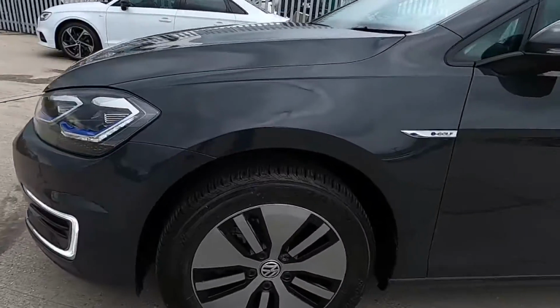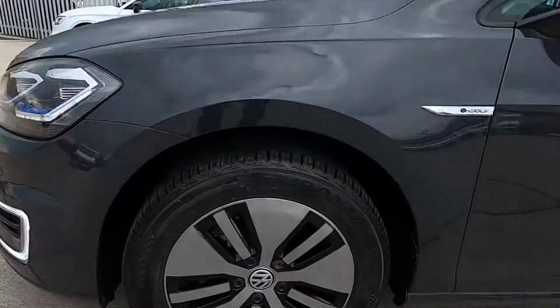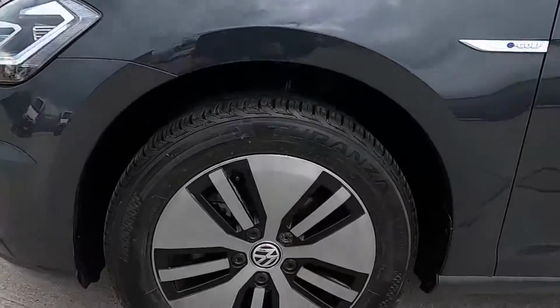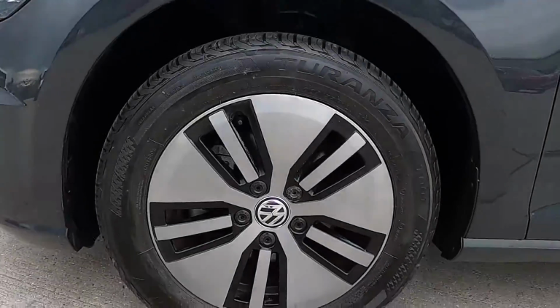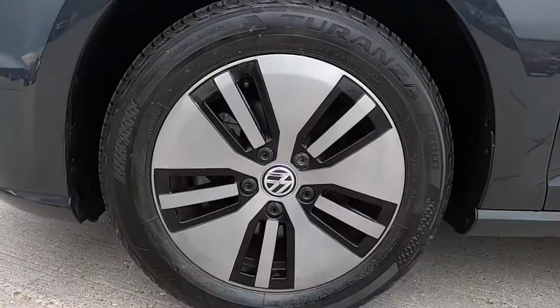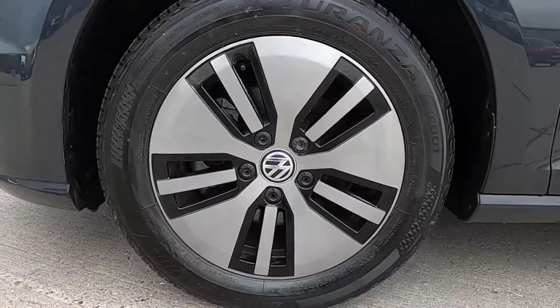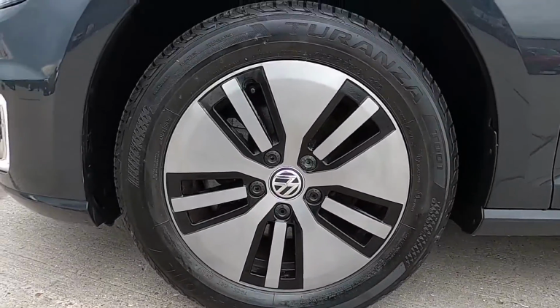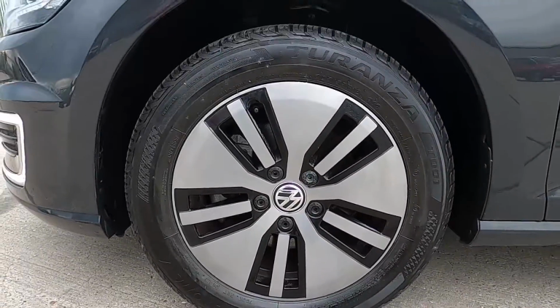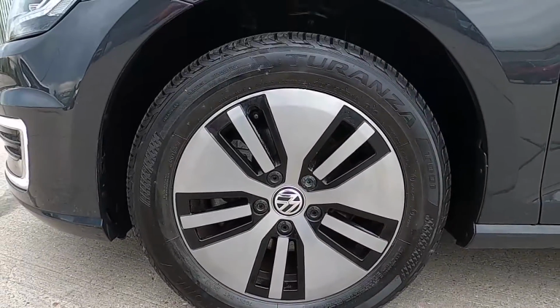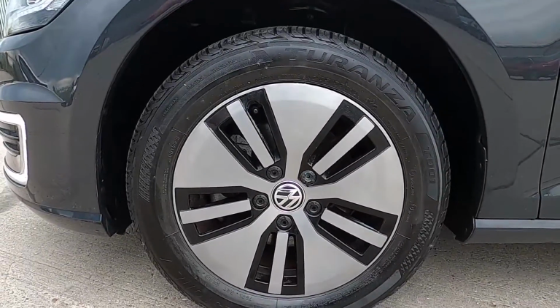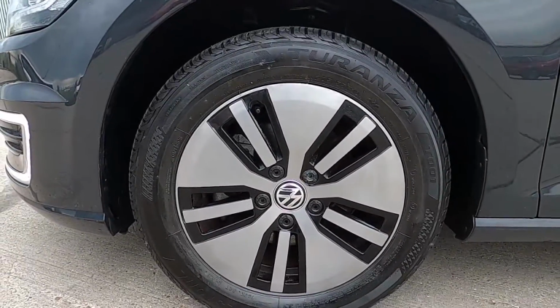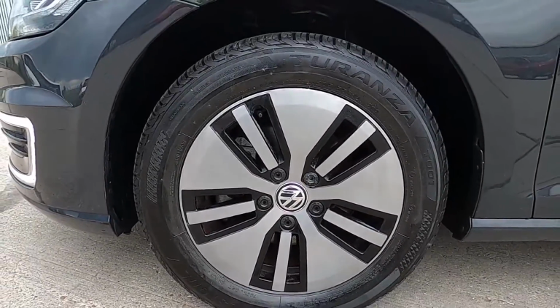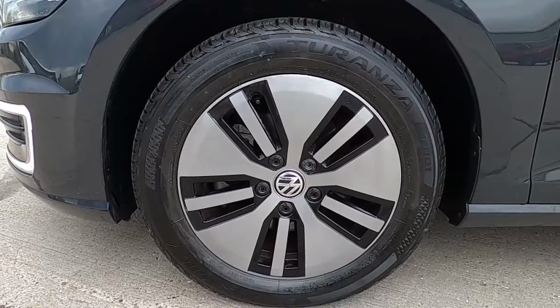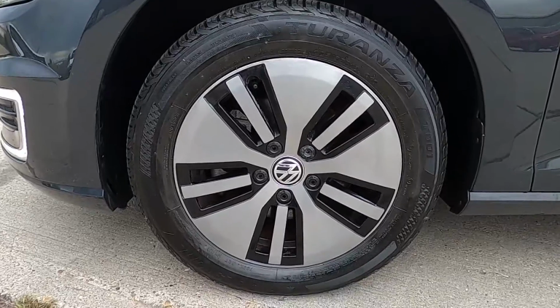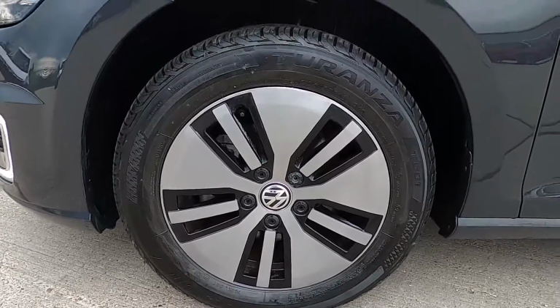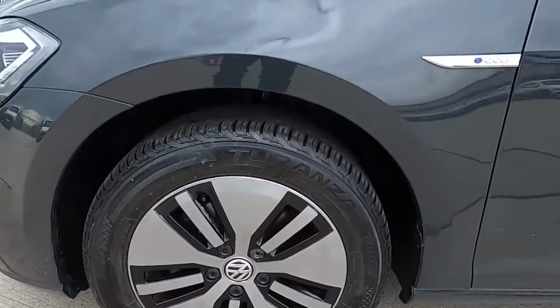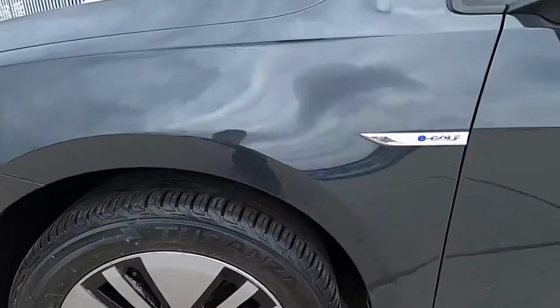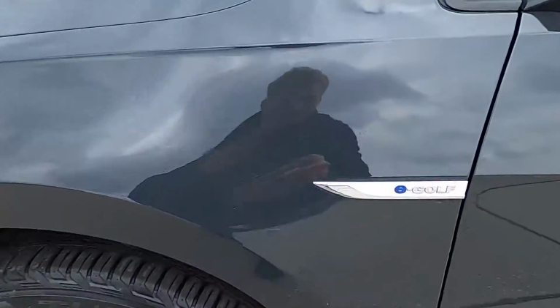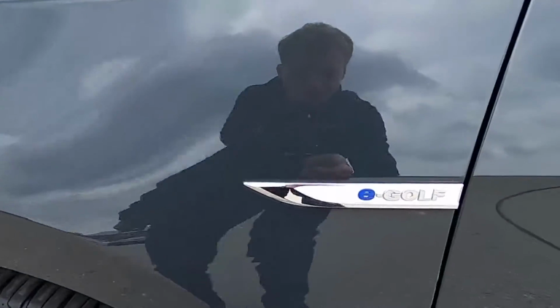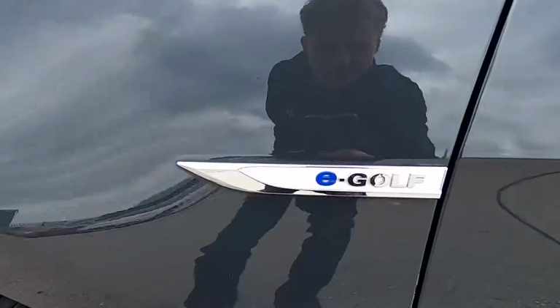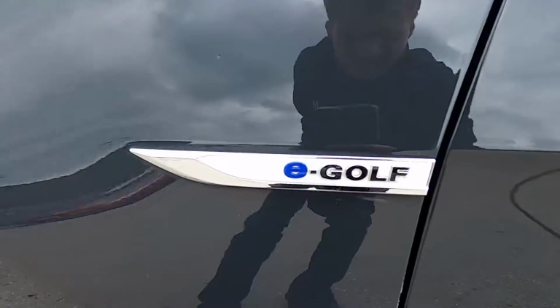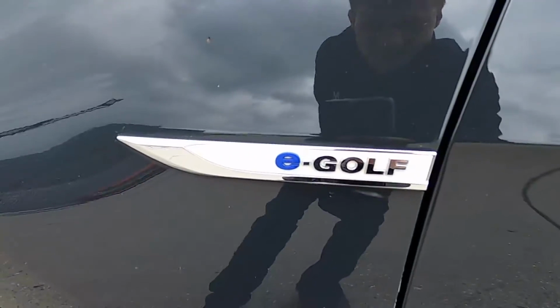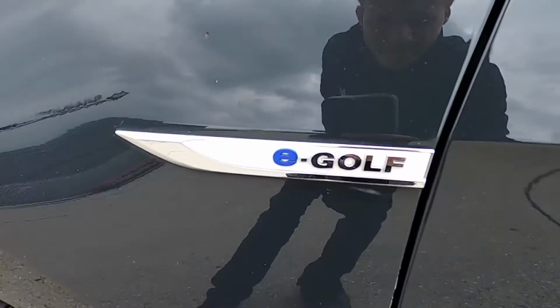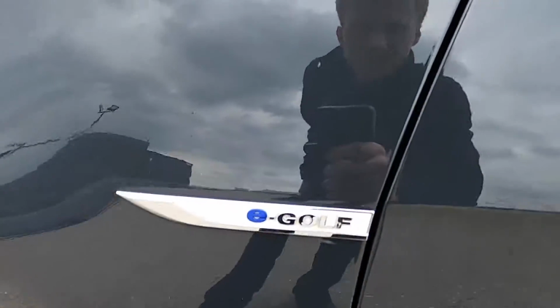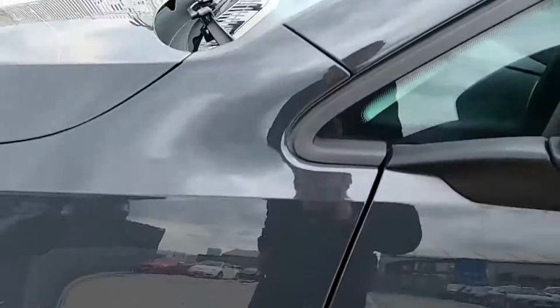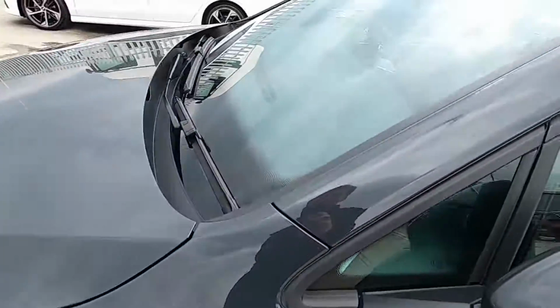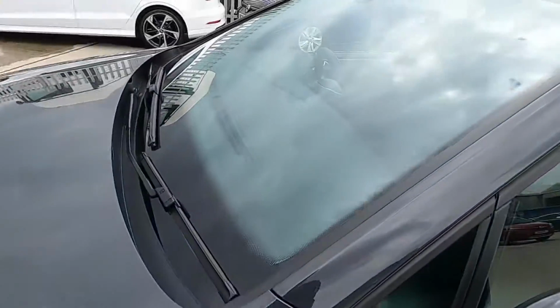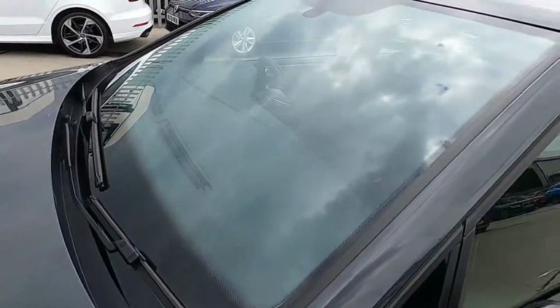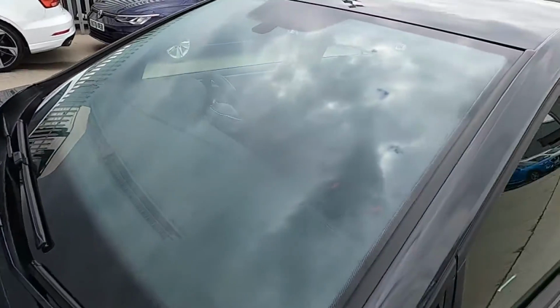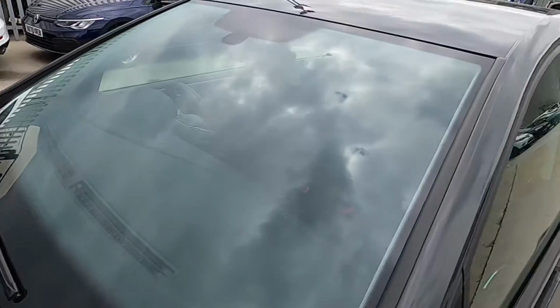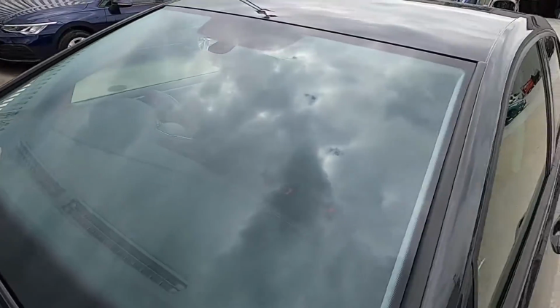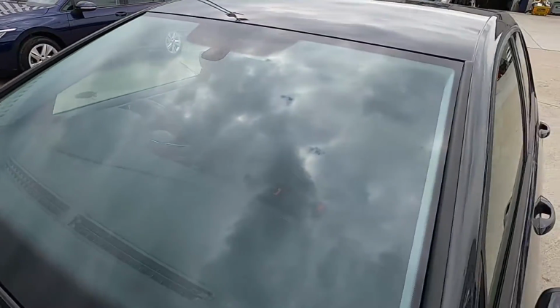At the sides this car's got 16 inch wheels and you've also got a heated front windscreen.